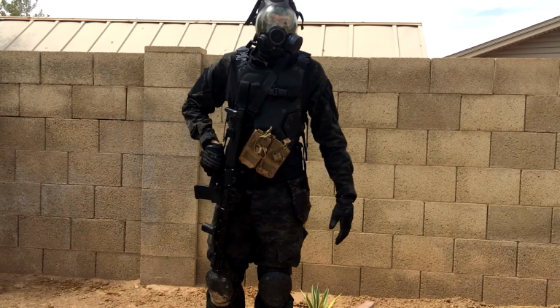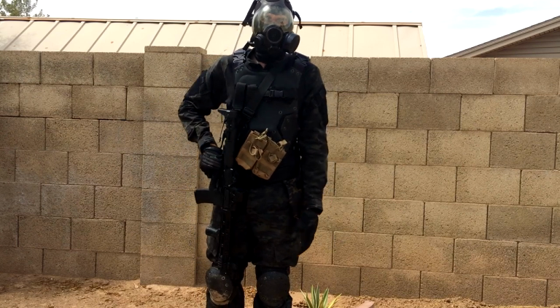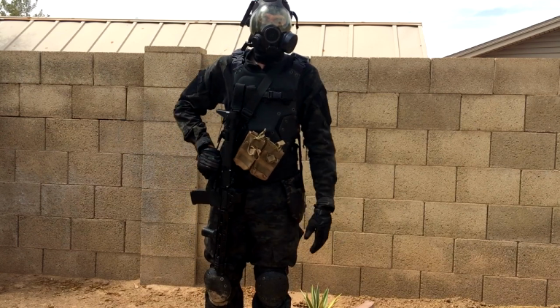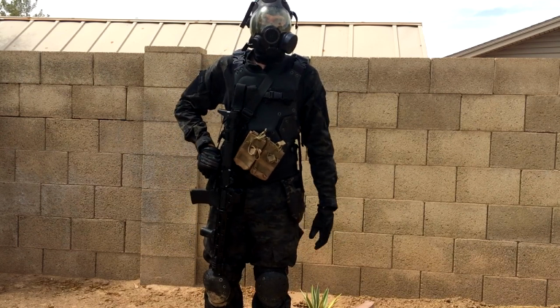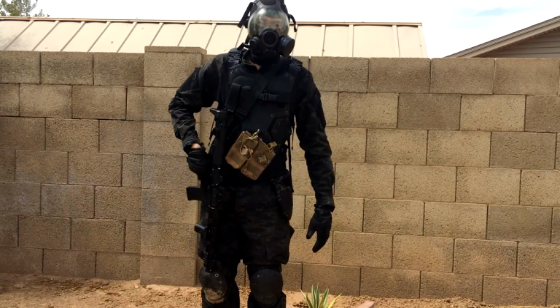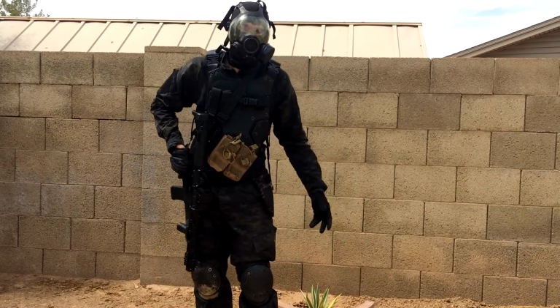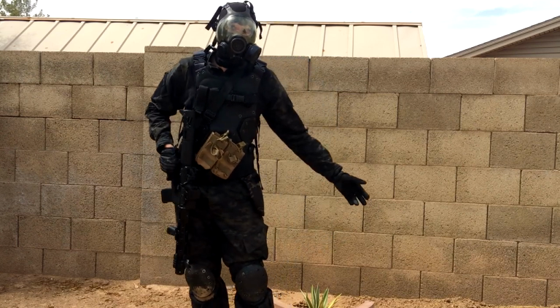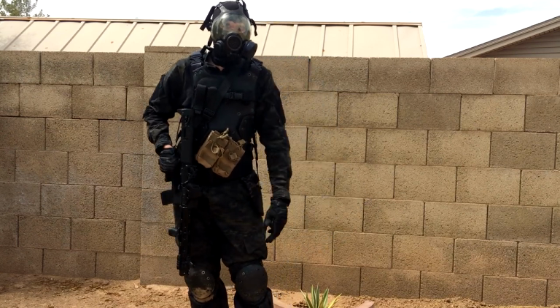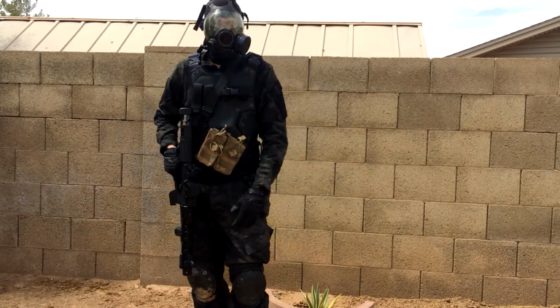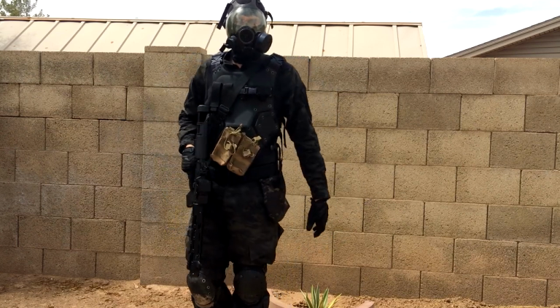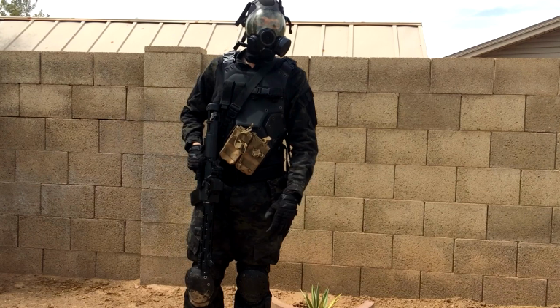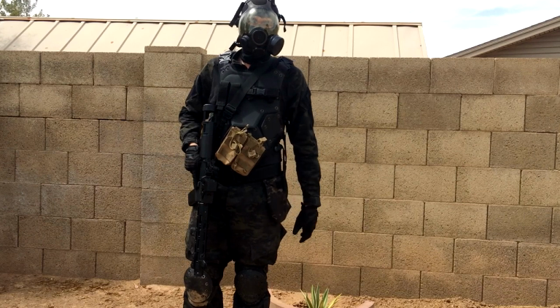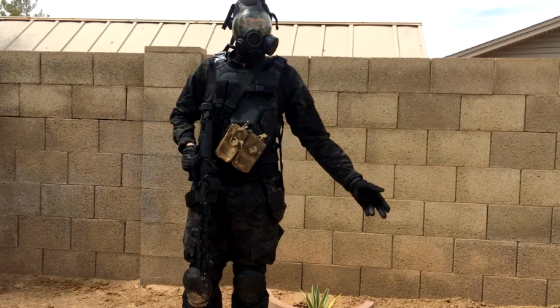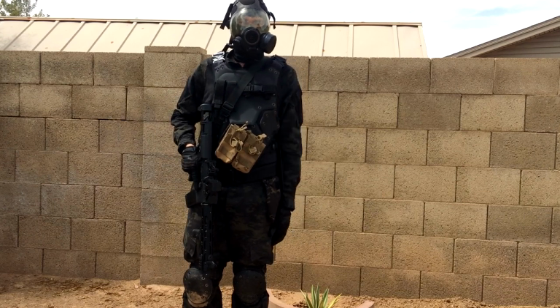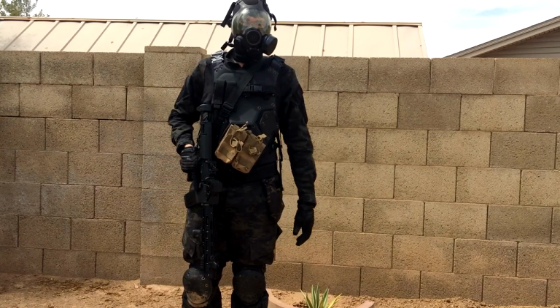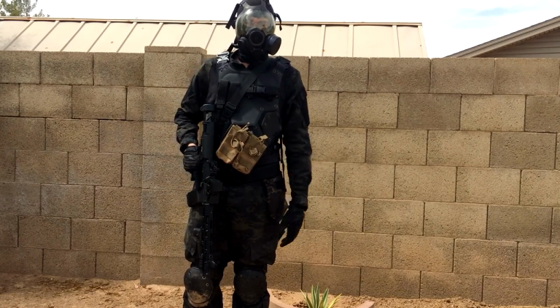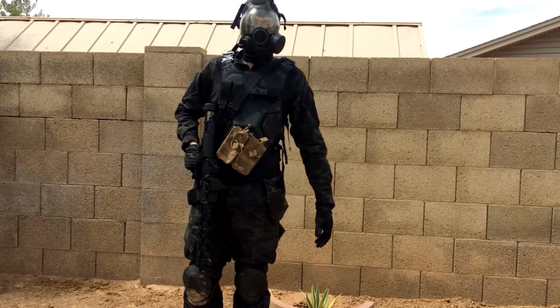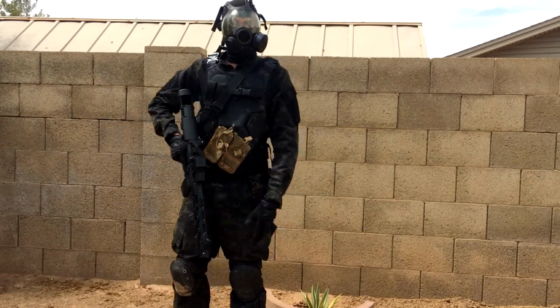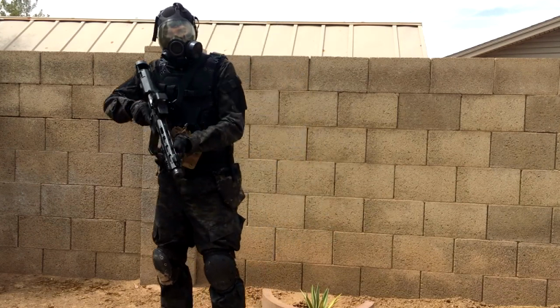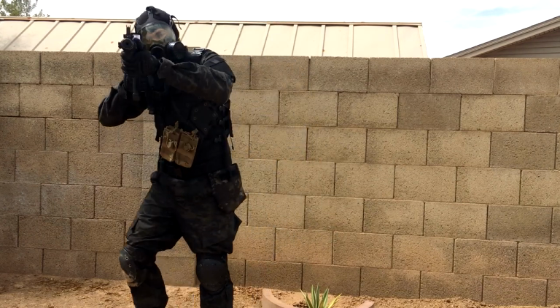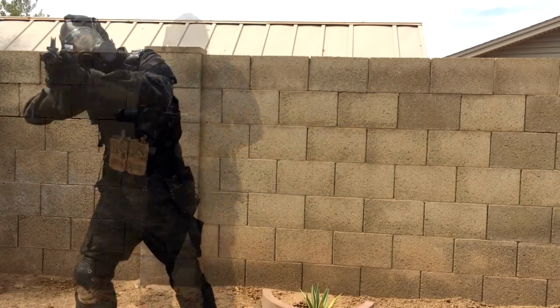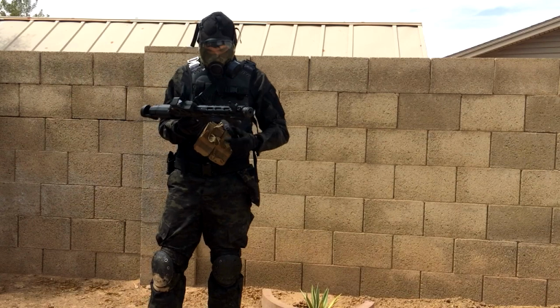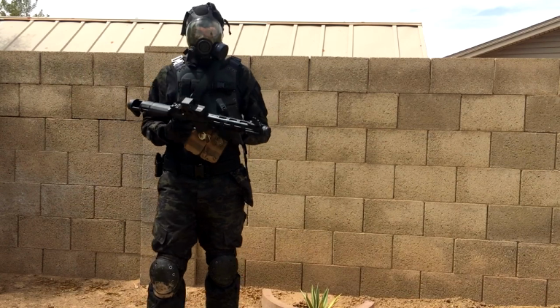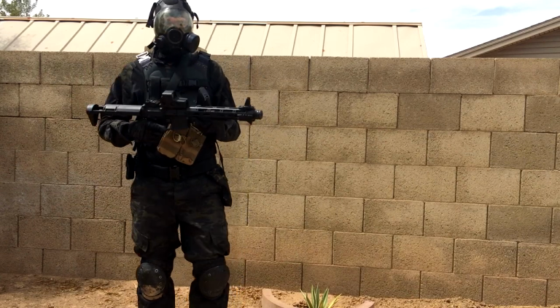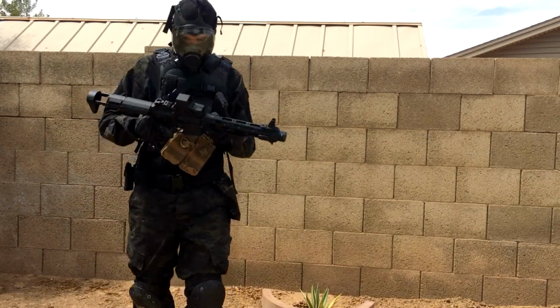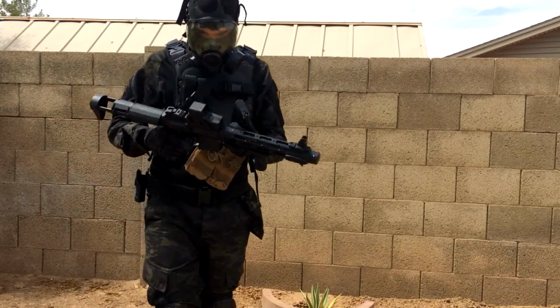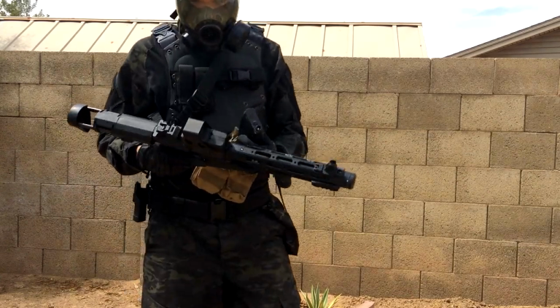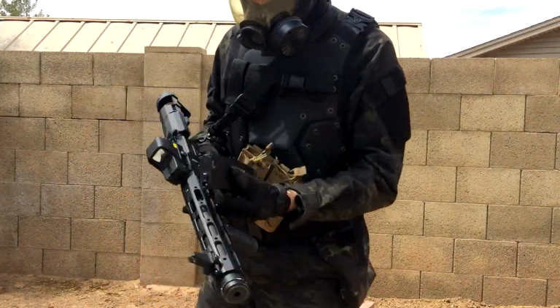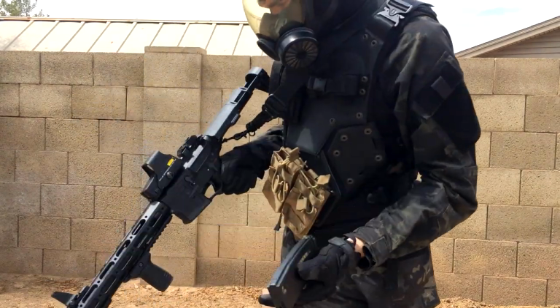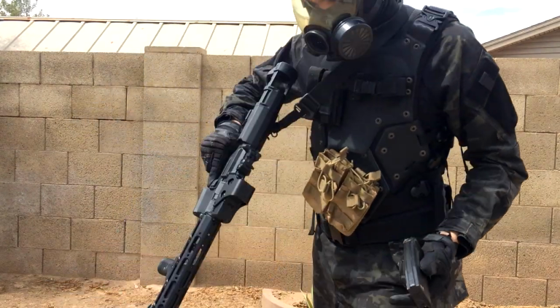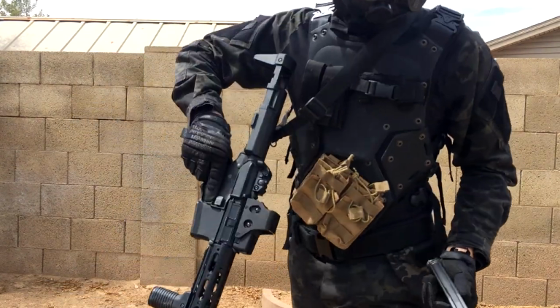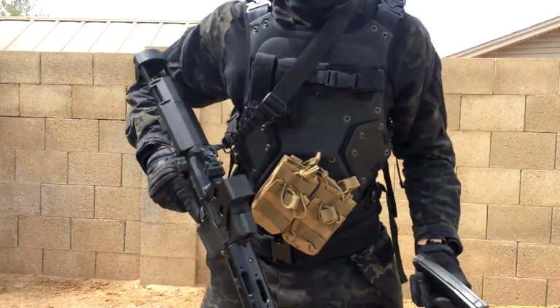Anyway, I hope you enjoyed this brief look at this MSA gas mask. Stay tuned for more content, and maybe some gameplay if it works out. I hope you also got a good look at the new EOTech on my honey badger.